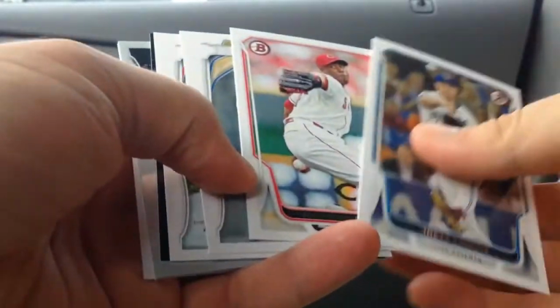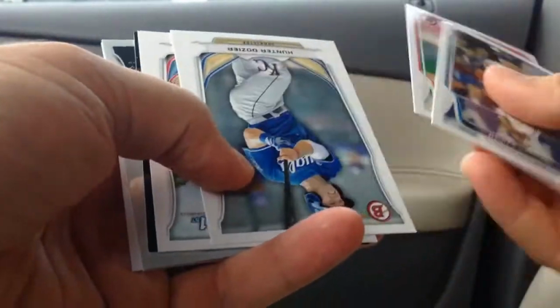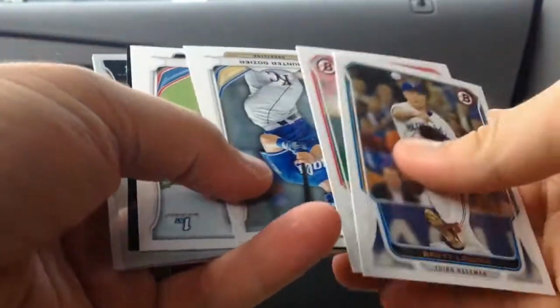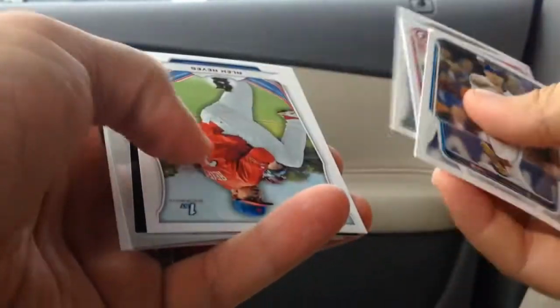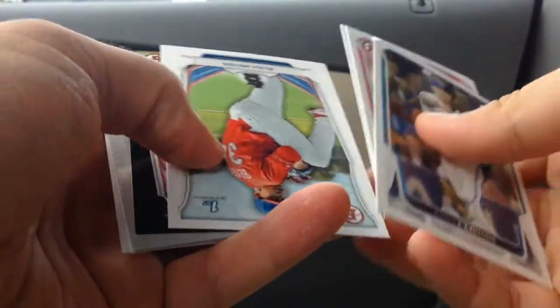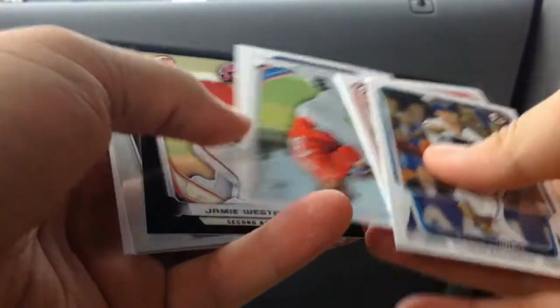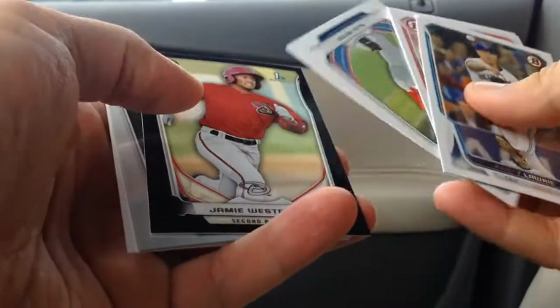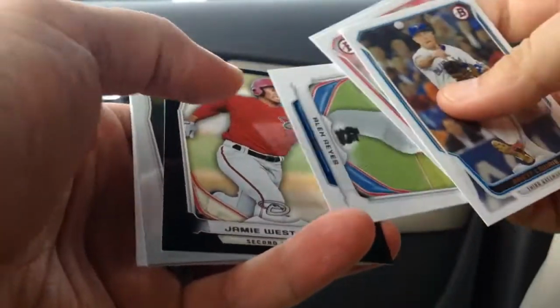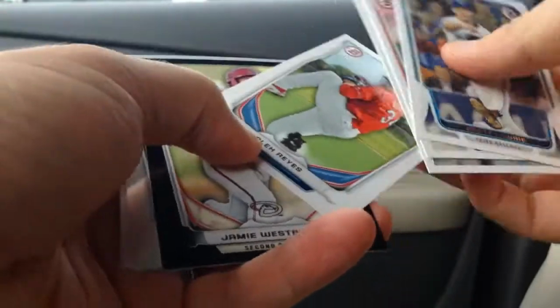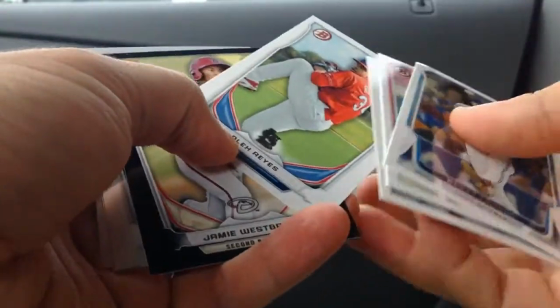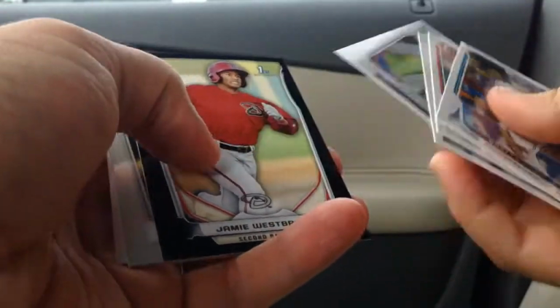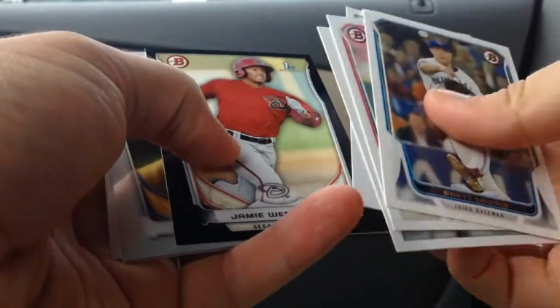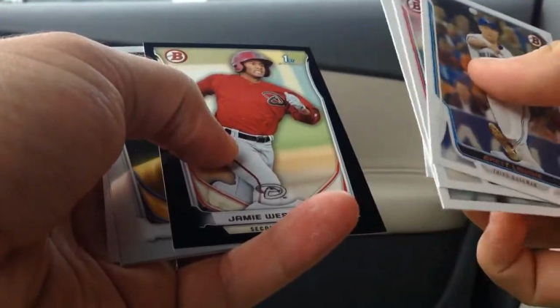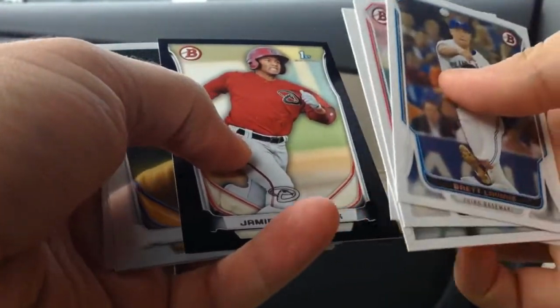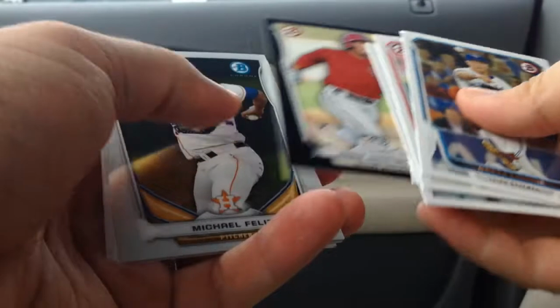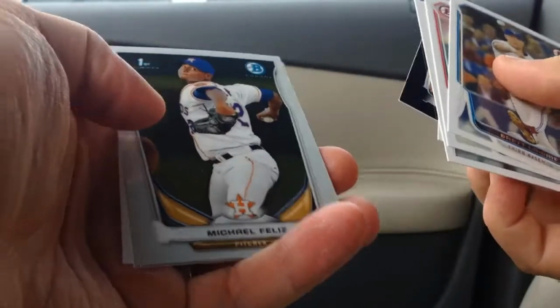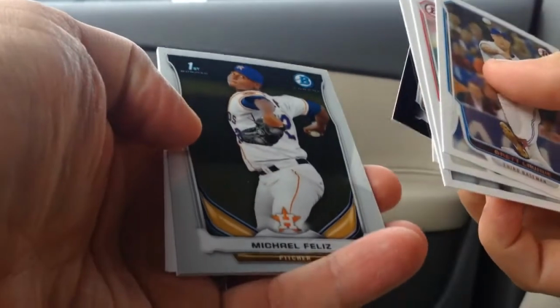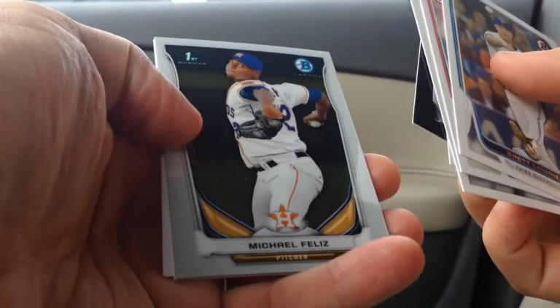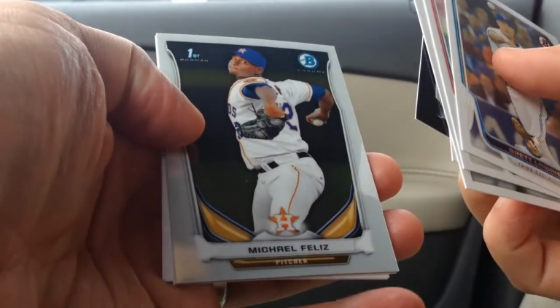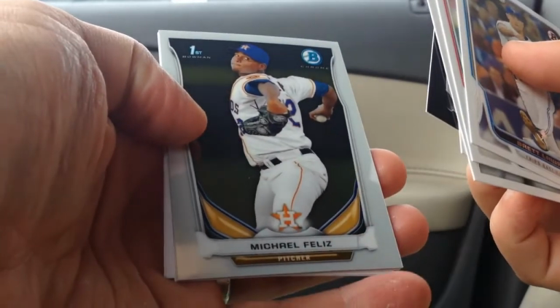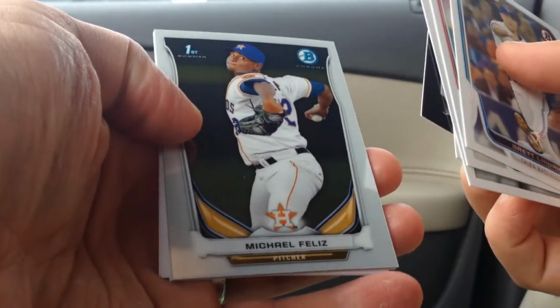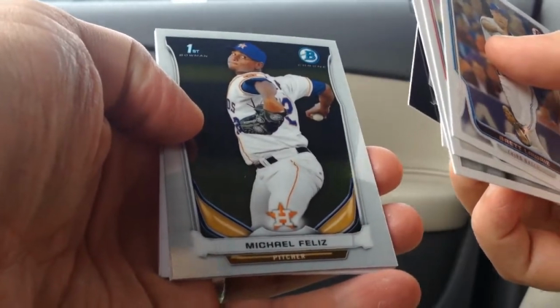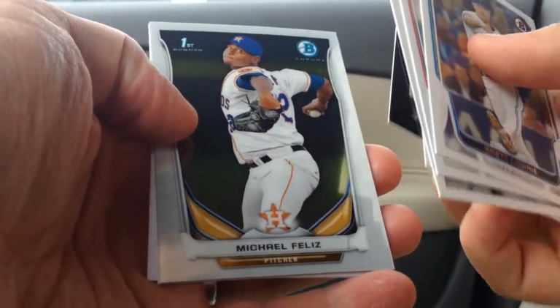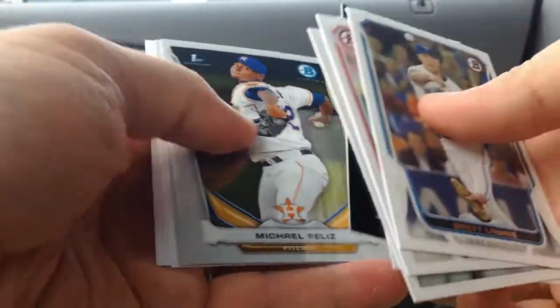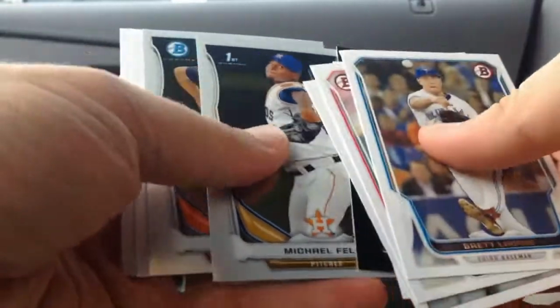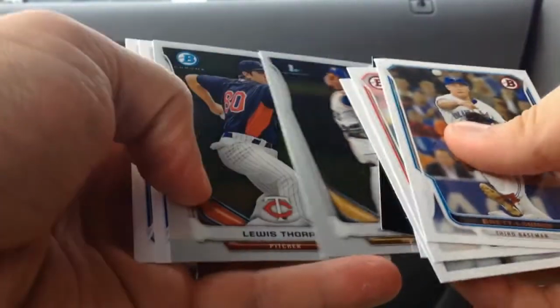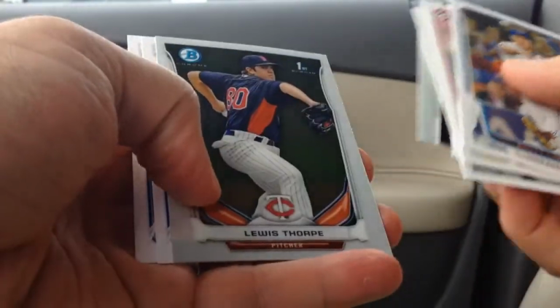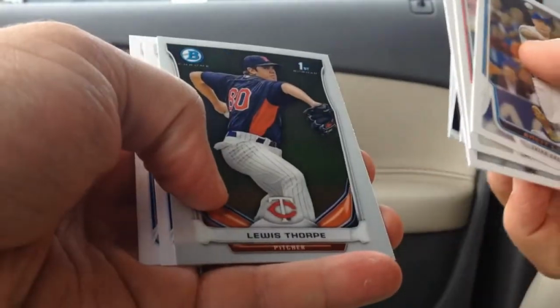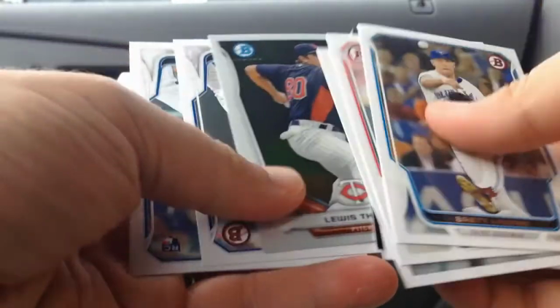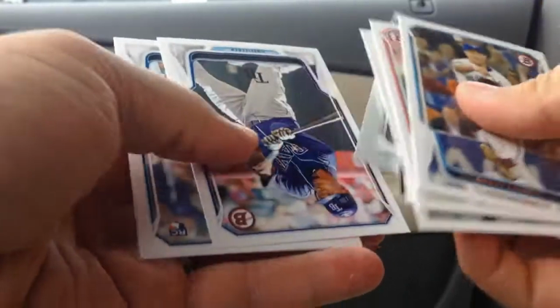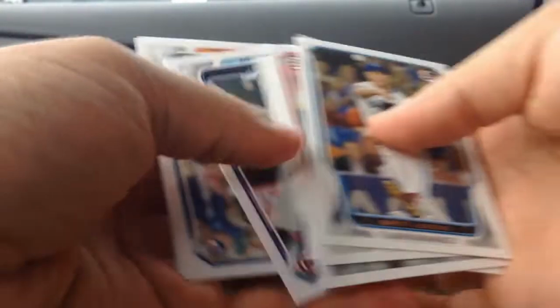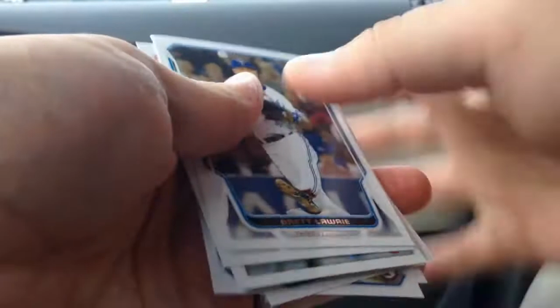I pulled an autograph earlier this year from a blaster — Jamie Westbrook — and my Chrome Rookie was Michael Felix and Louis Thorpe in that pack.